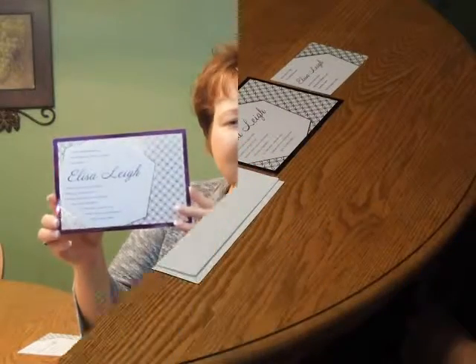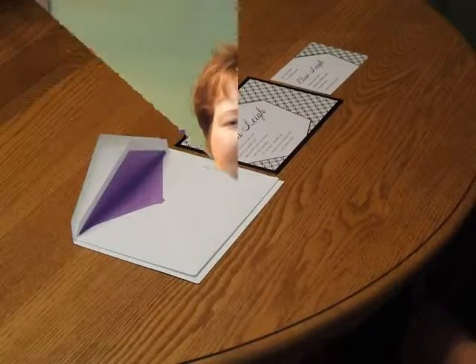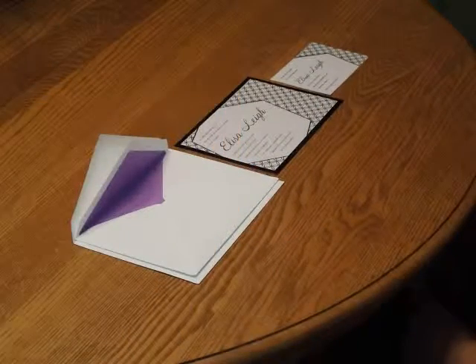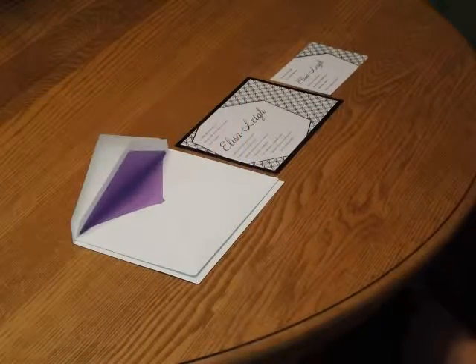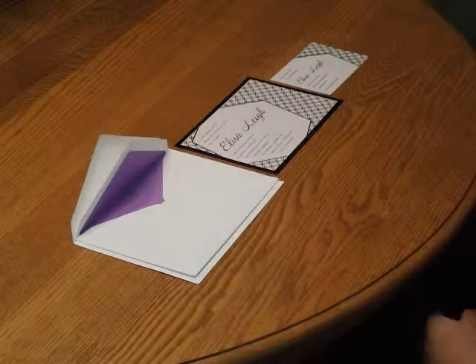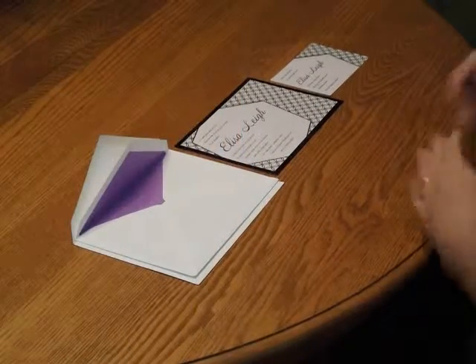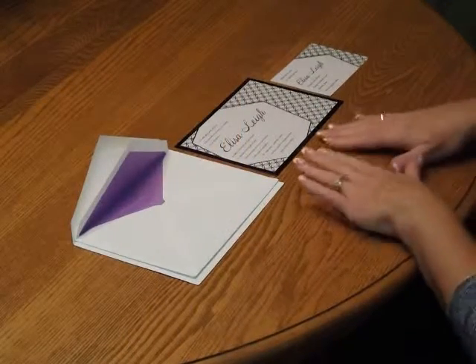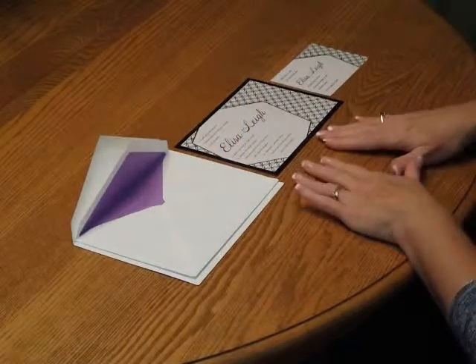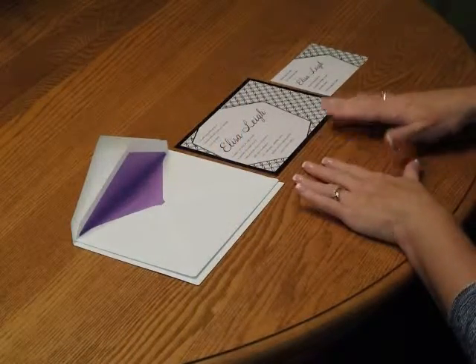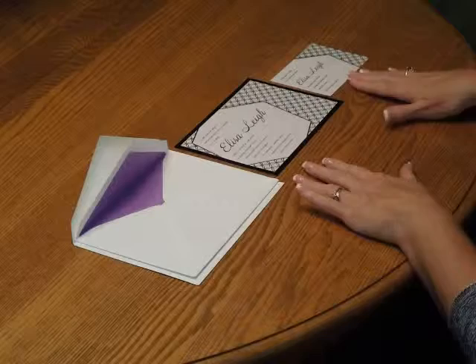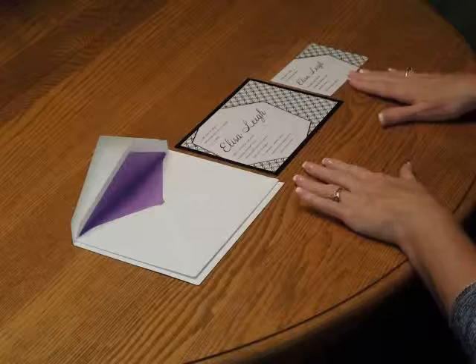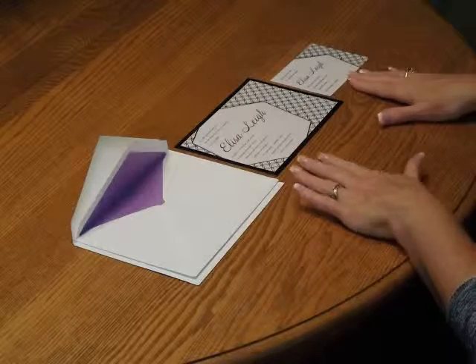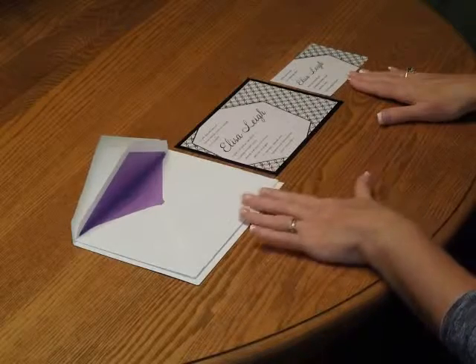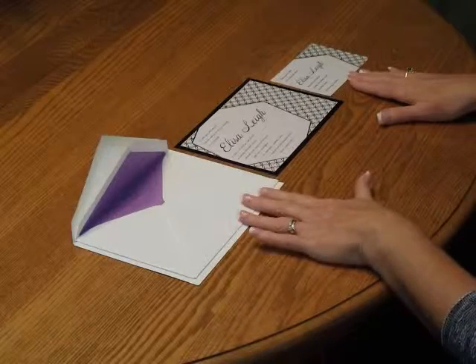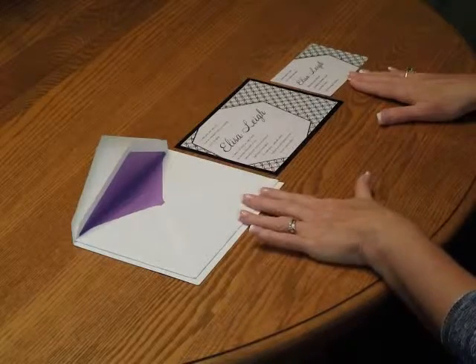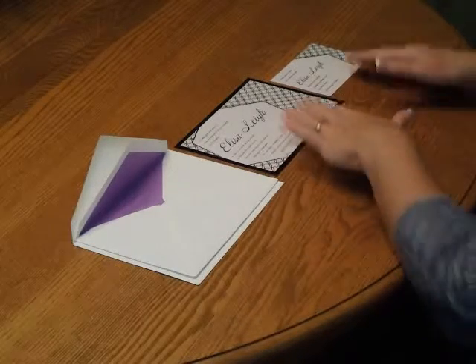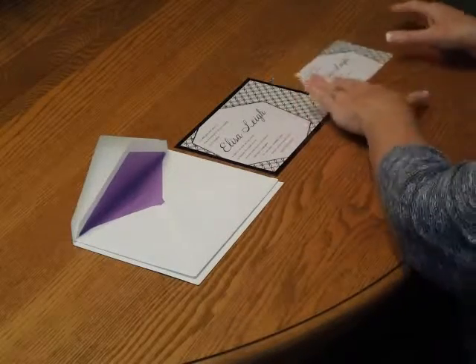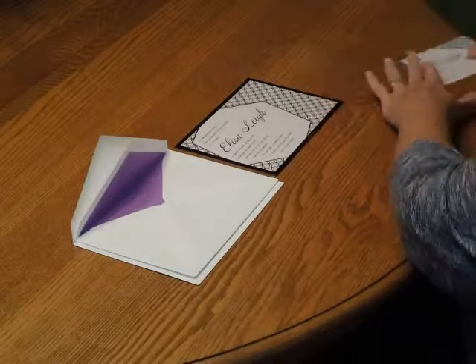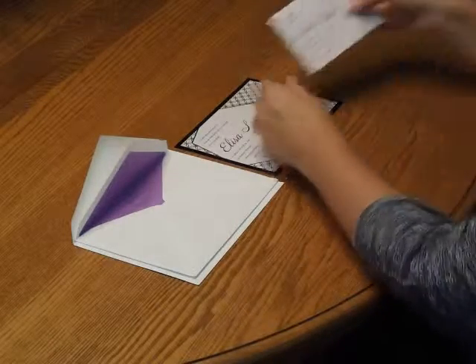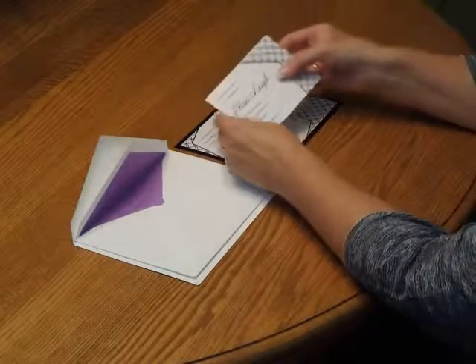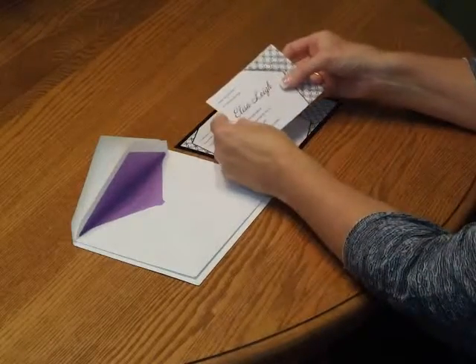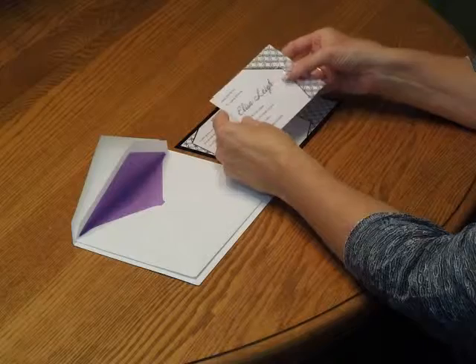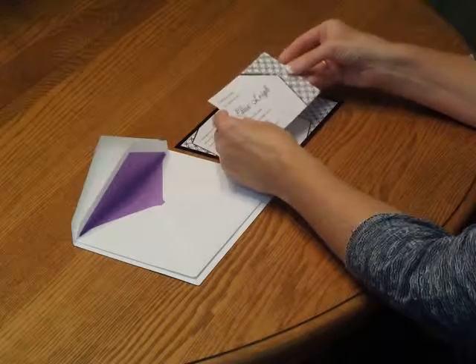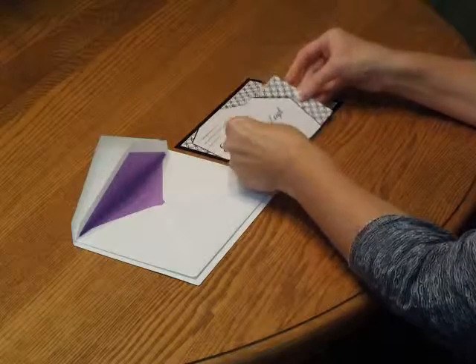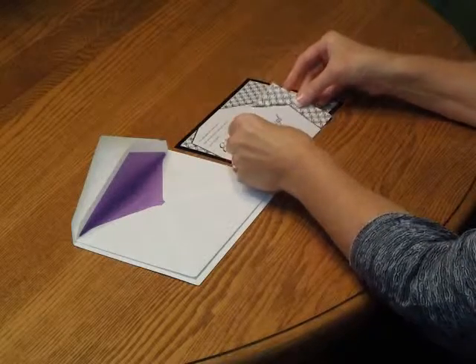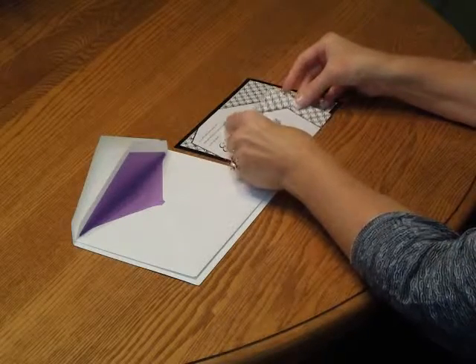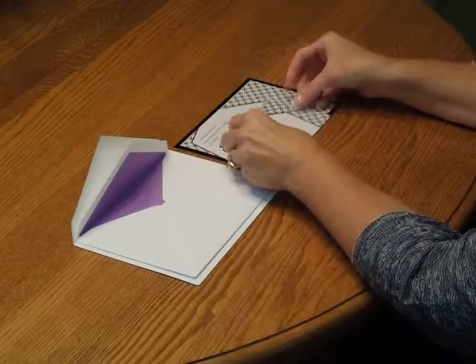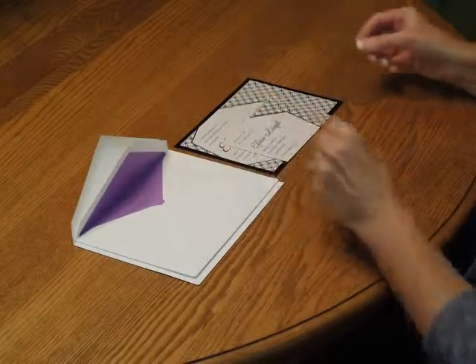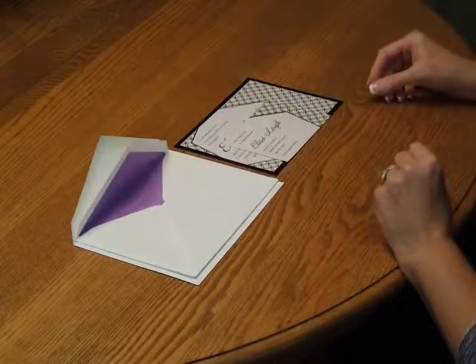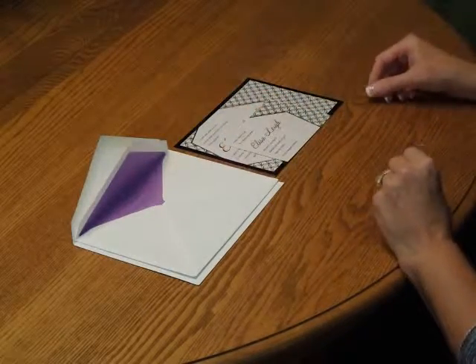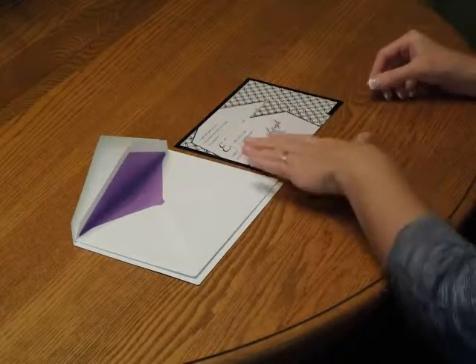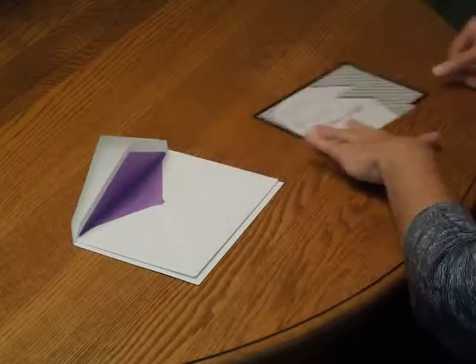To assemble this invitation, begin with the invitation, your enclosure cards, and the envelopes in front of you. First, pick up your reception card and place that directly over the invitation so the bottom edges are flush.